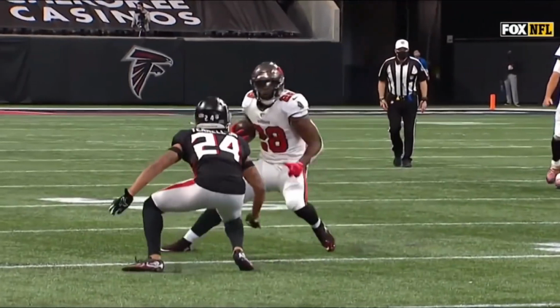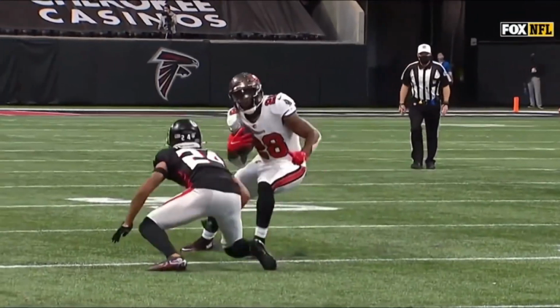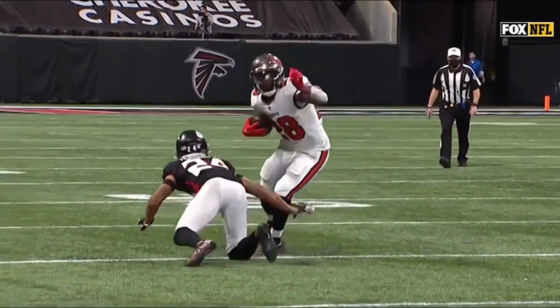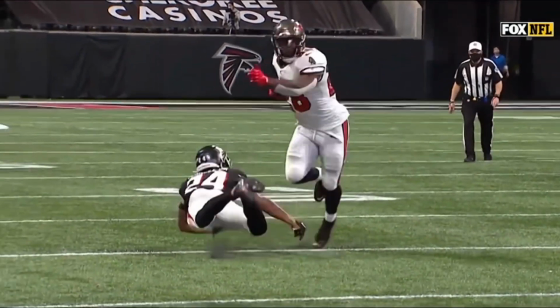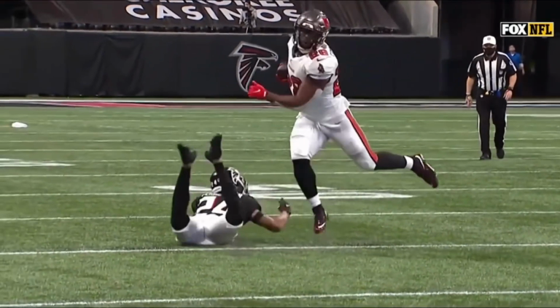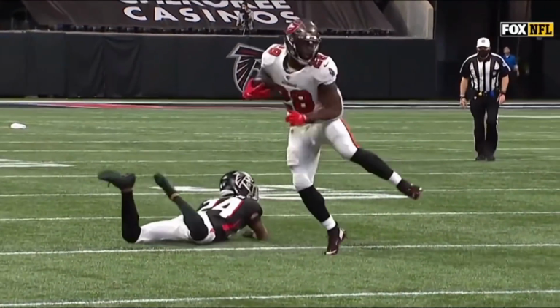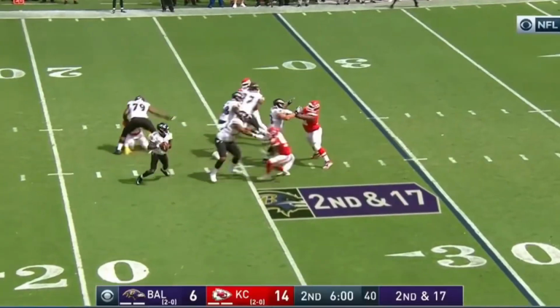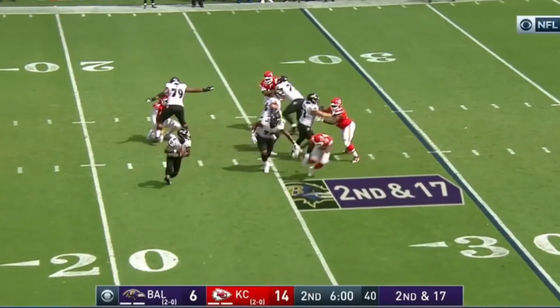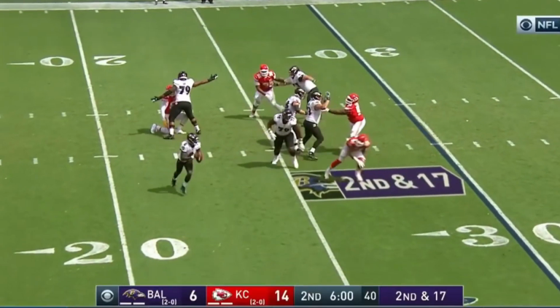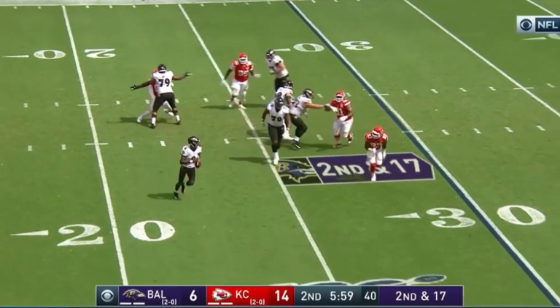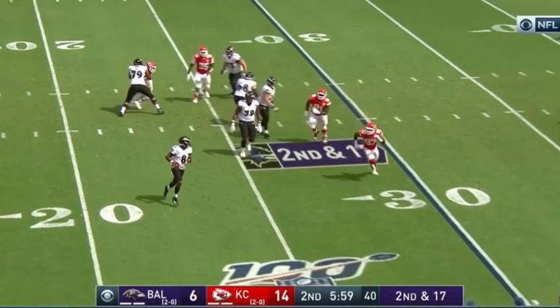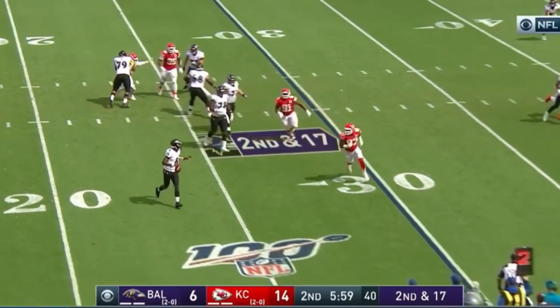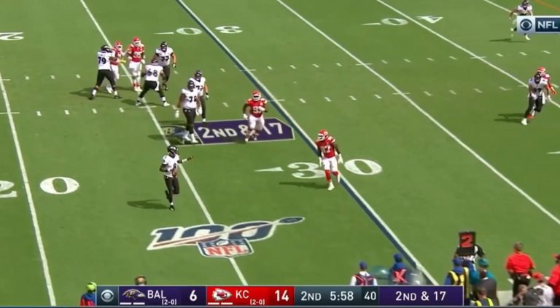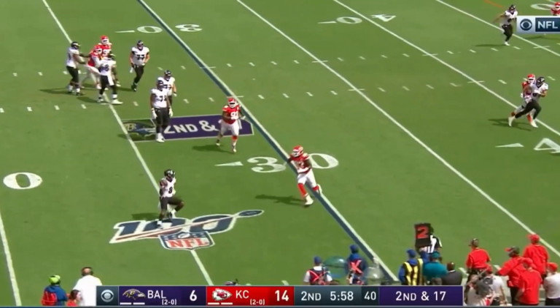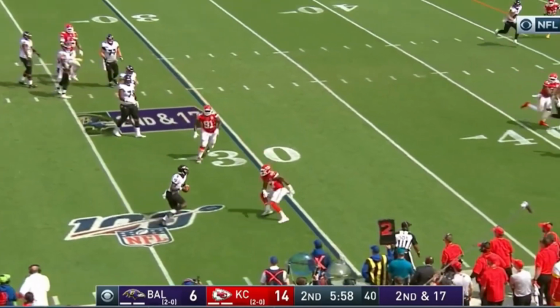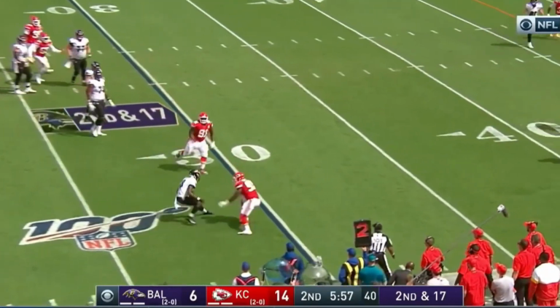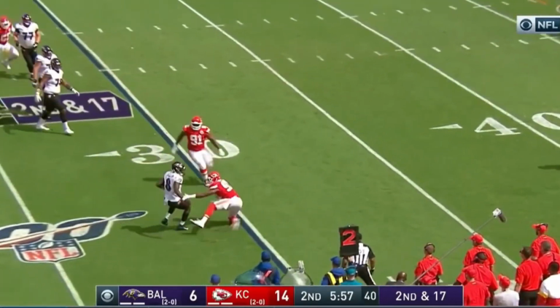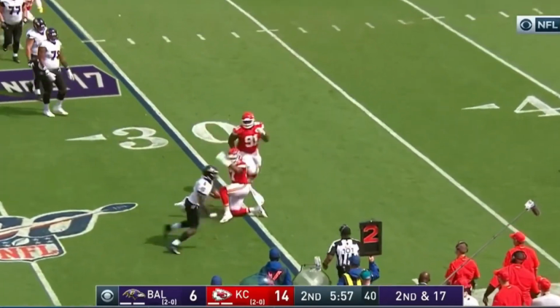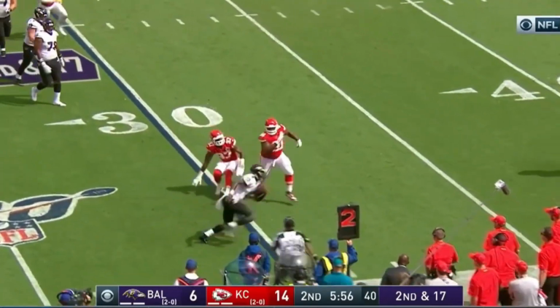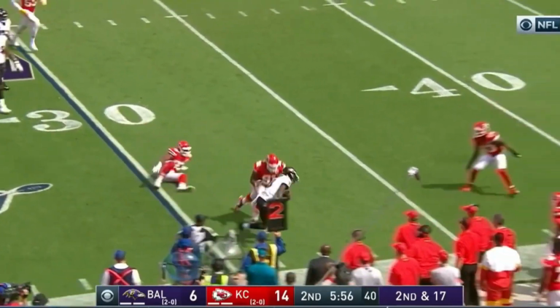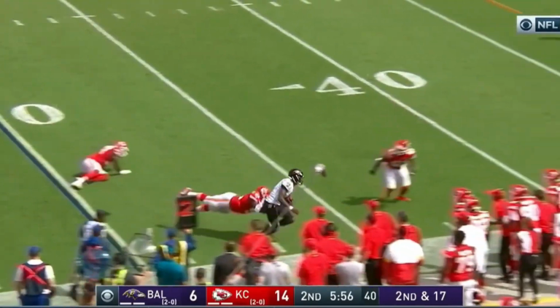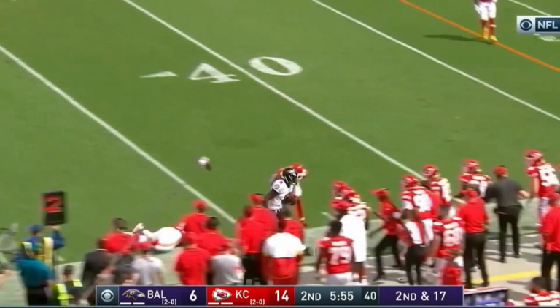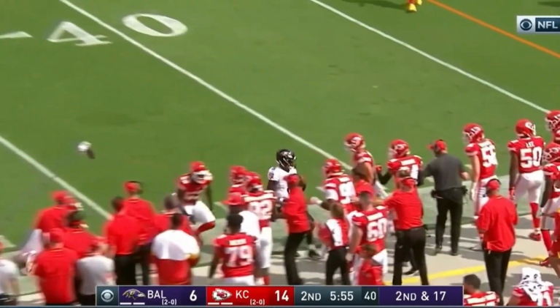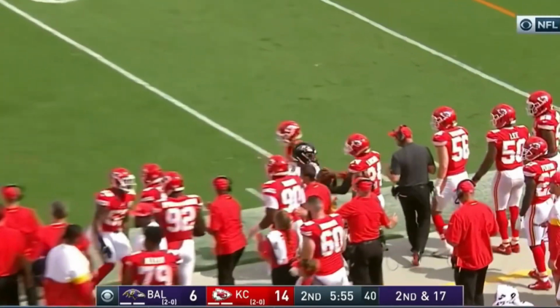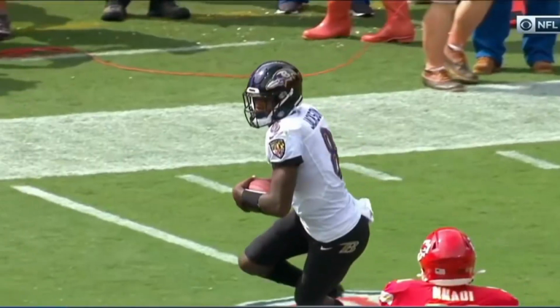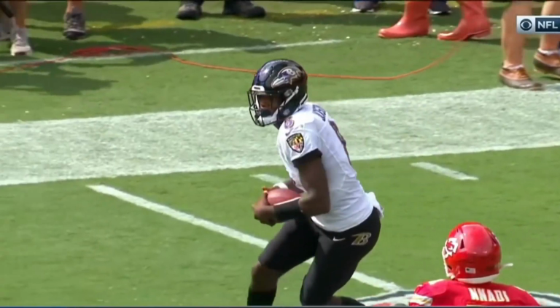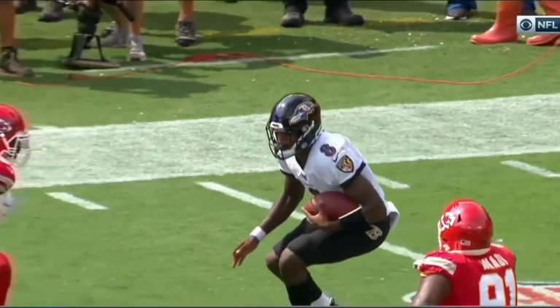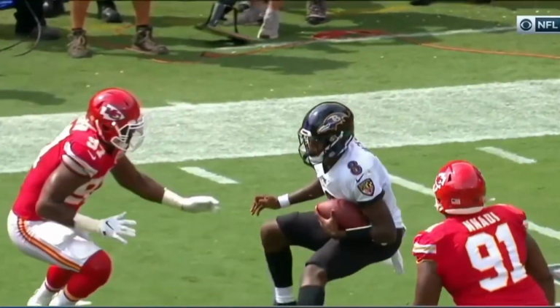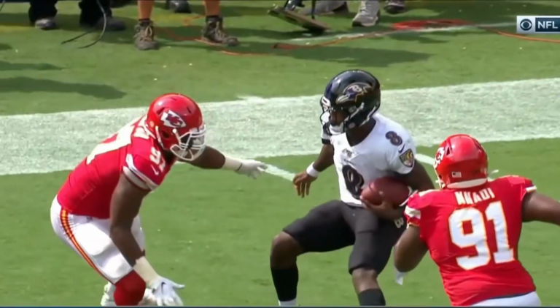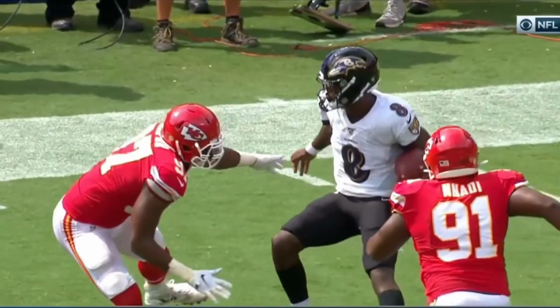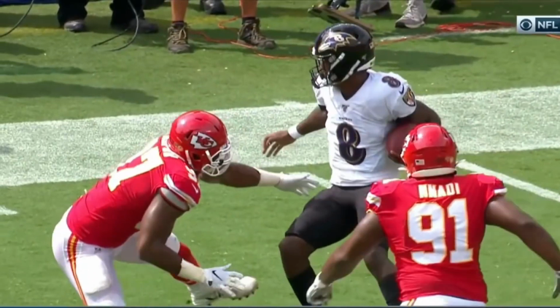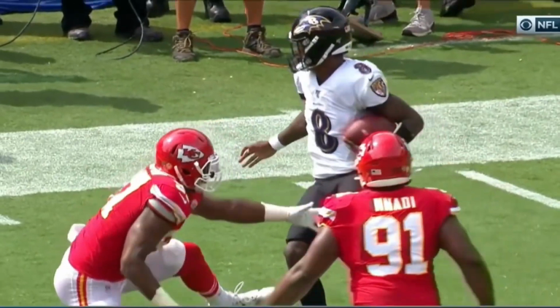Fournette, shifty, got right around — second and 17. Jackson out of the pocket, looking downfield. The fake. Video game. Put extra tape on your ankles when you're playing against Jackson.